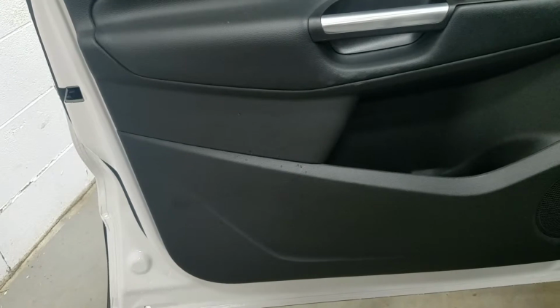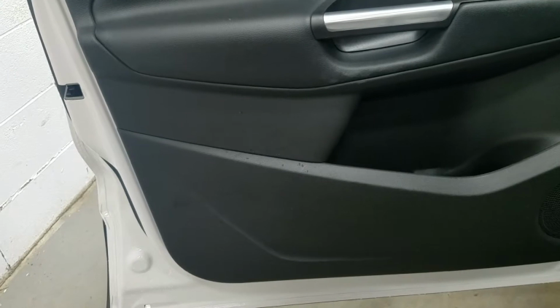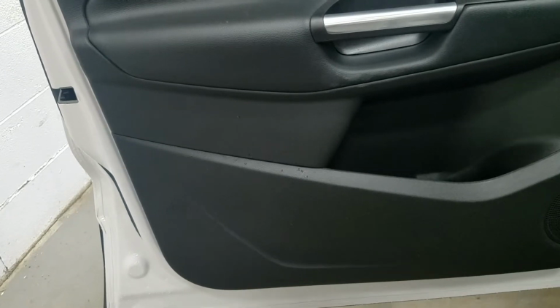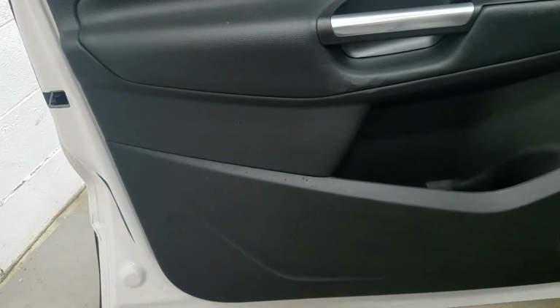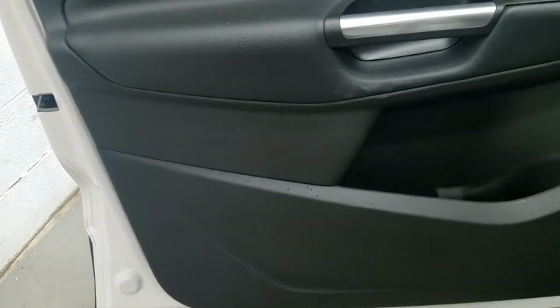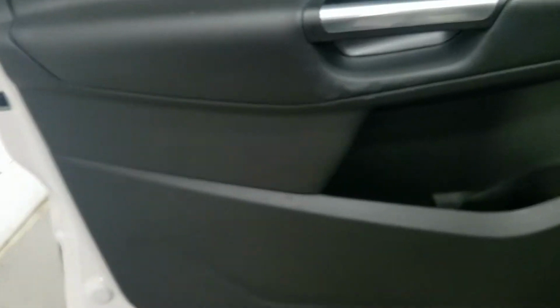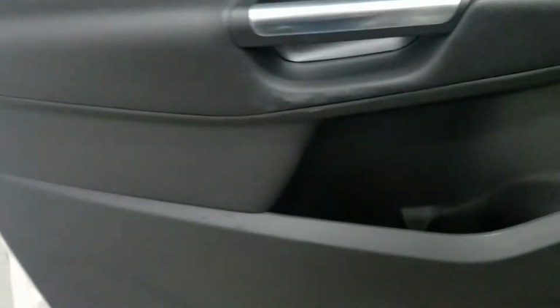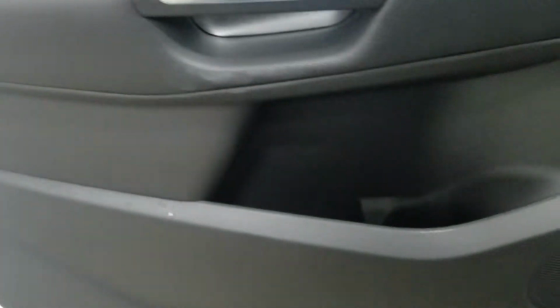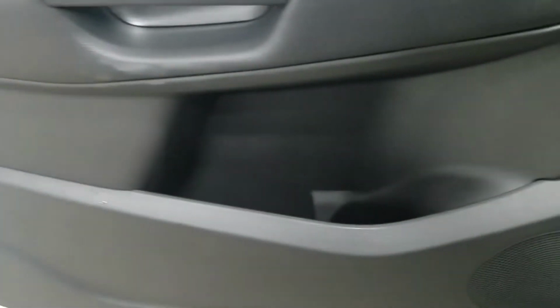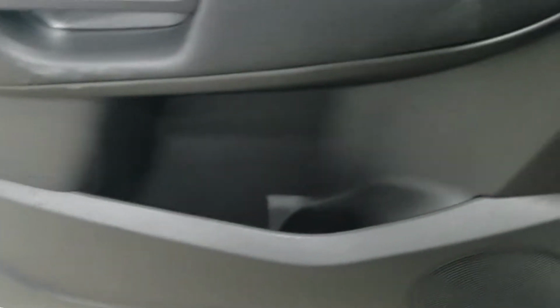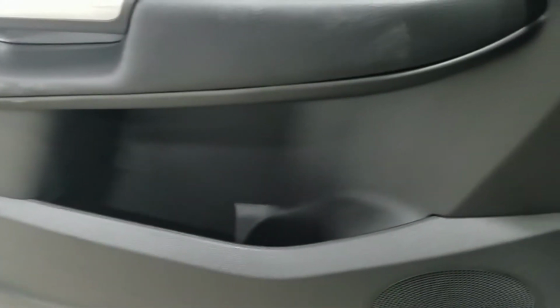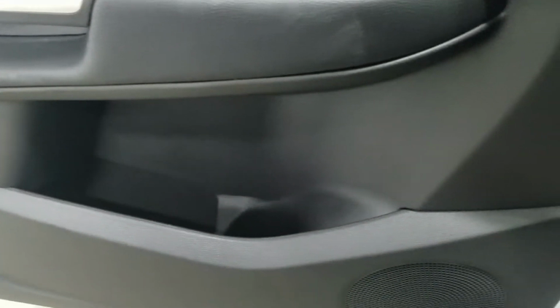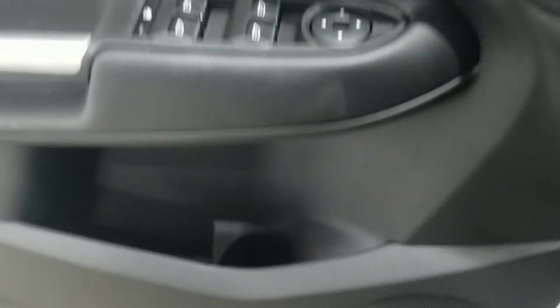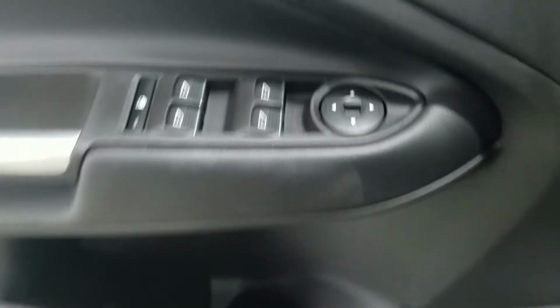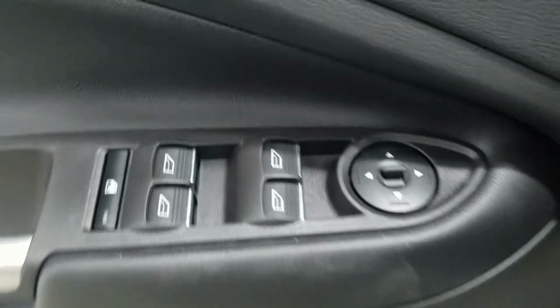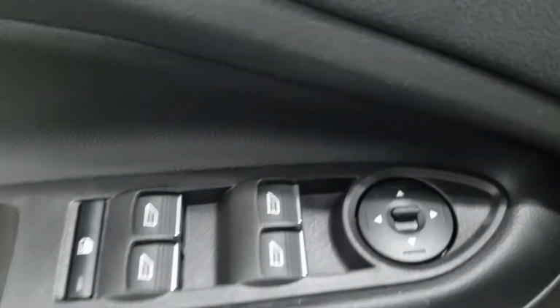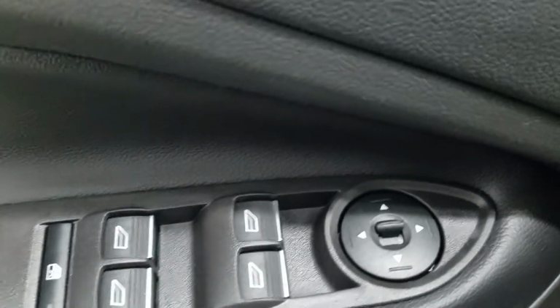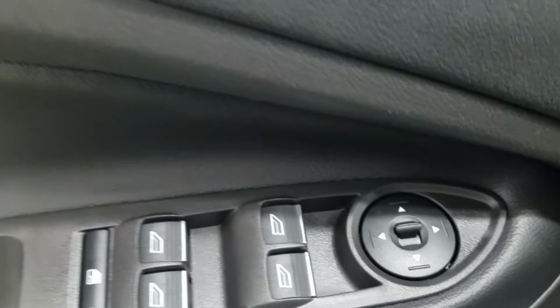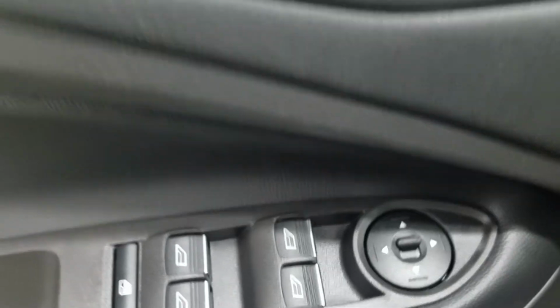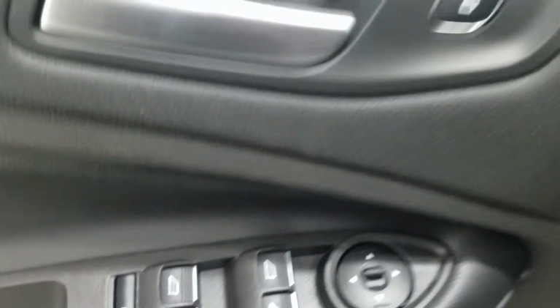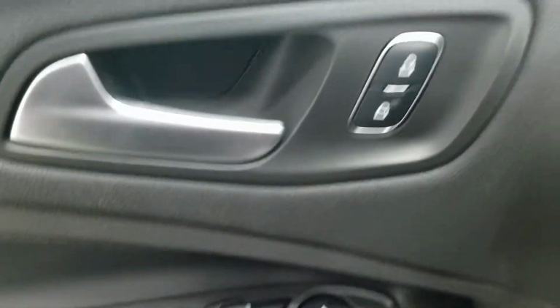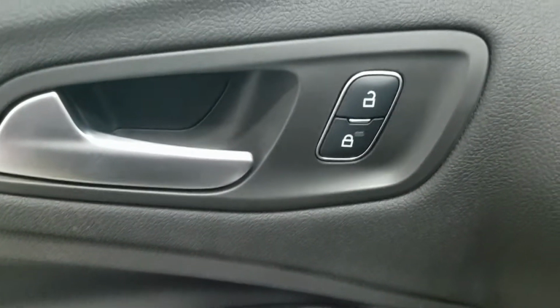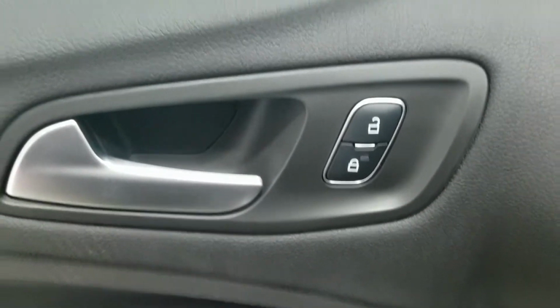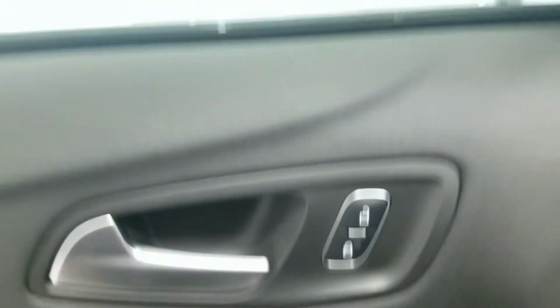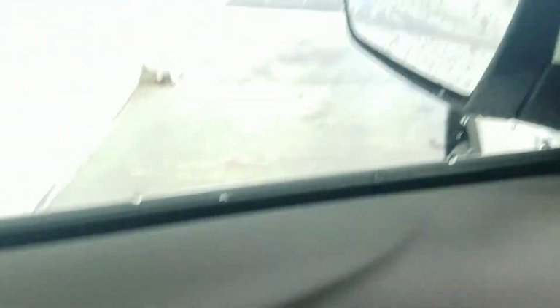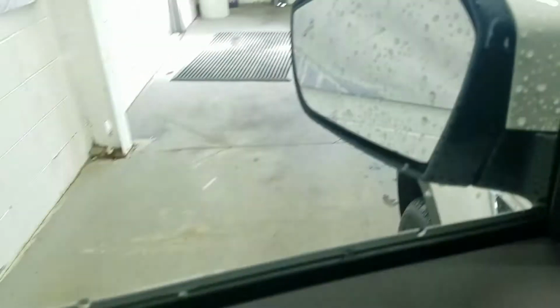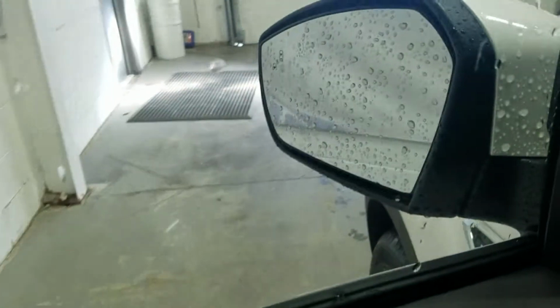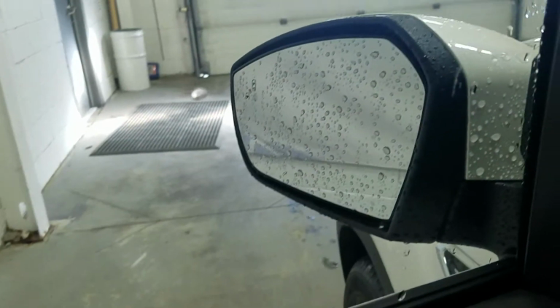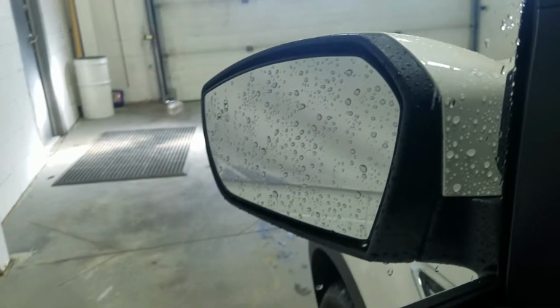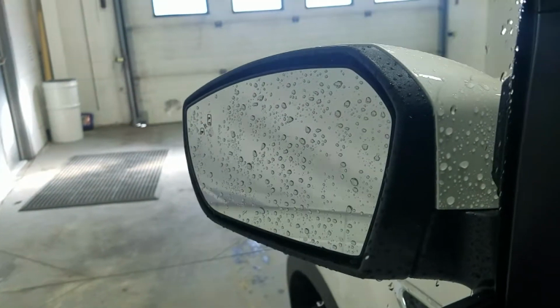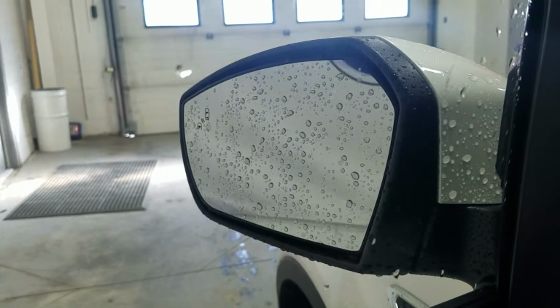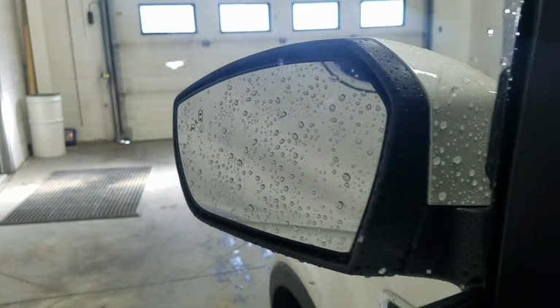In the interior we have loads of driver-friendly features including tons of door storage, as well as power windows, power adjustable mirrors, and power locks. We also have our blind spot information system.